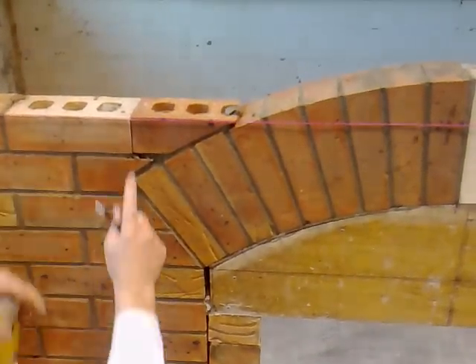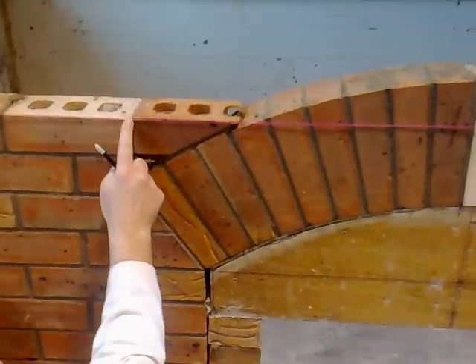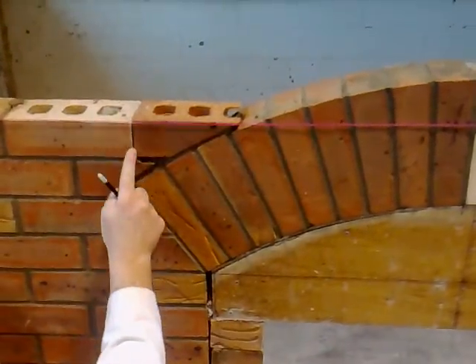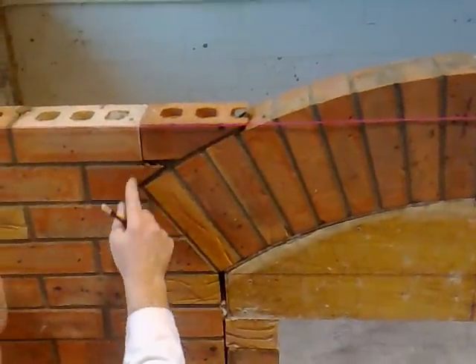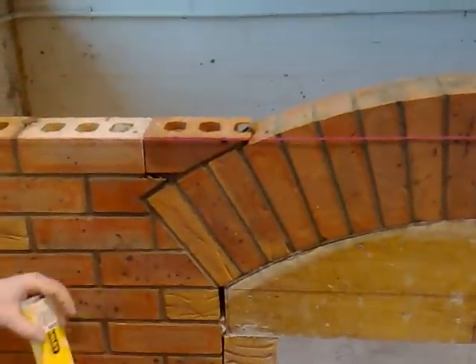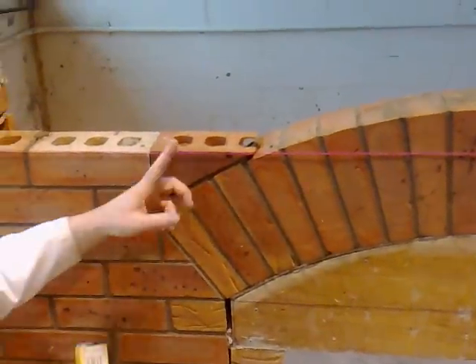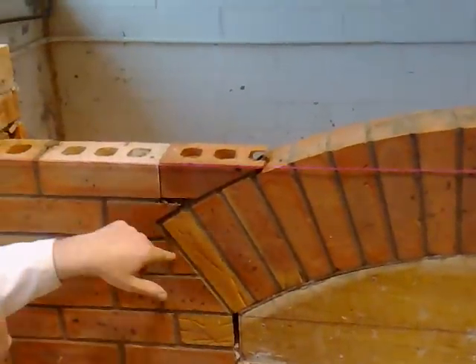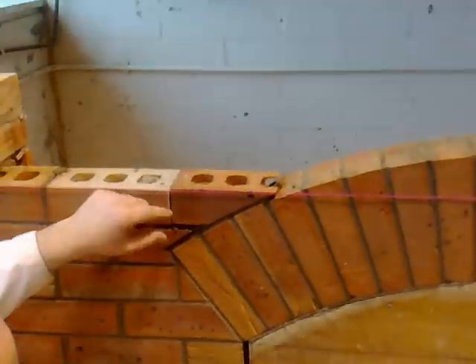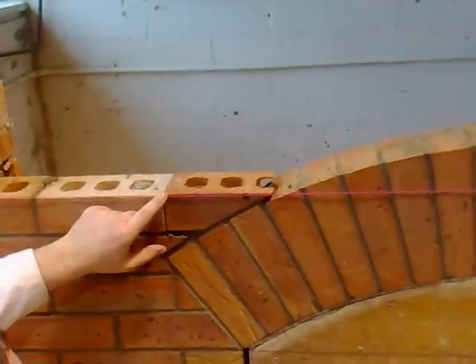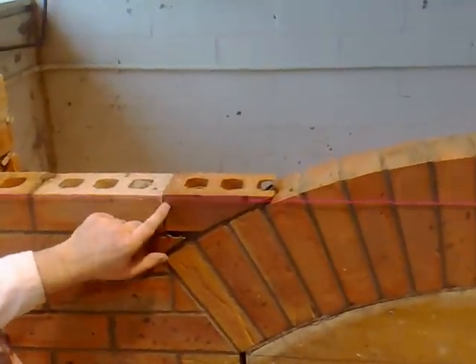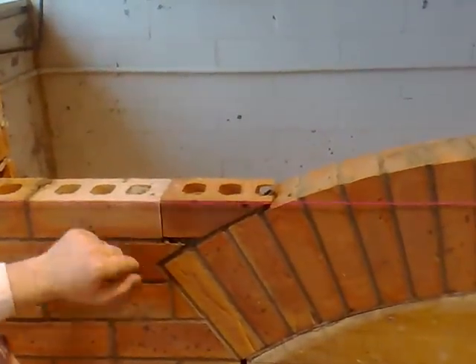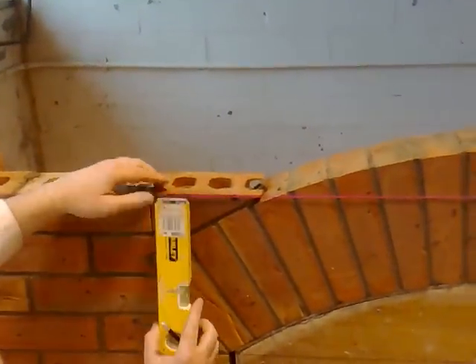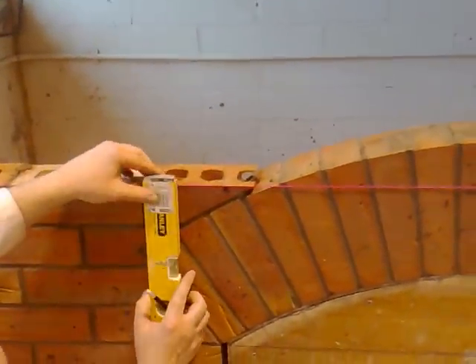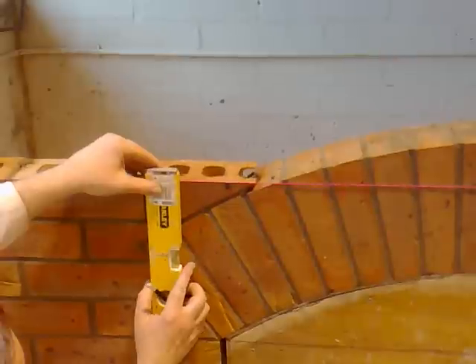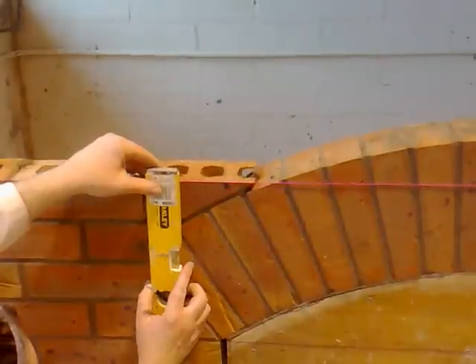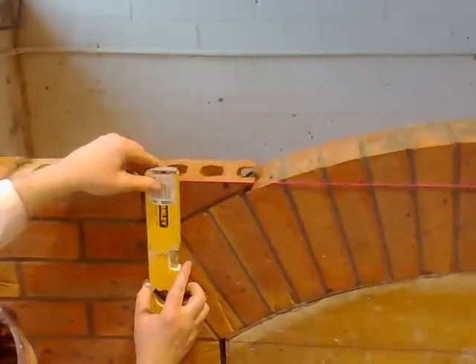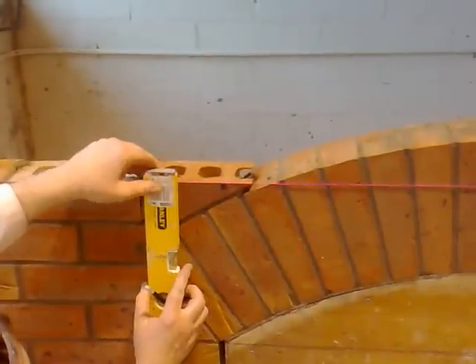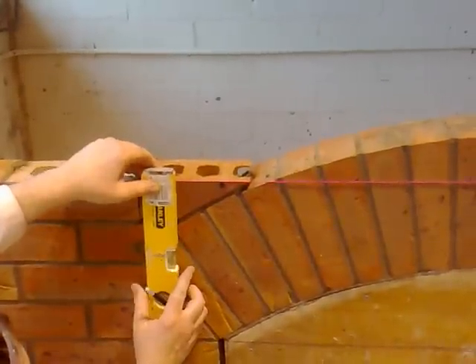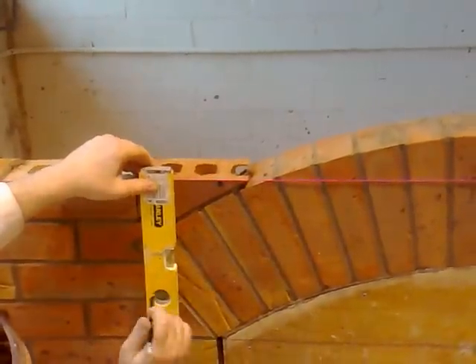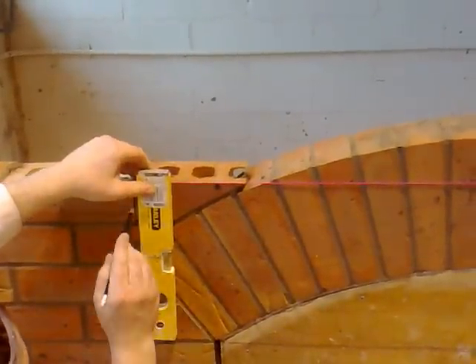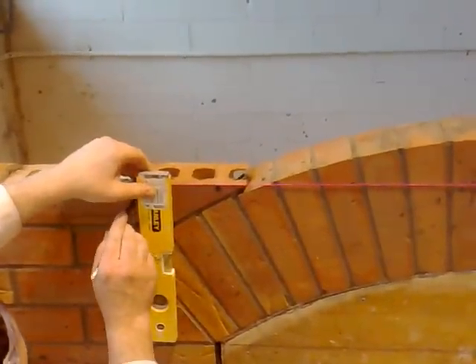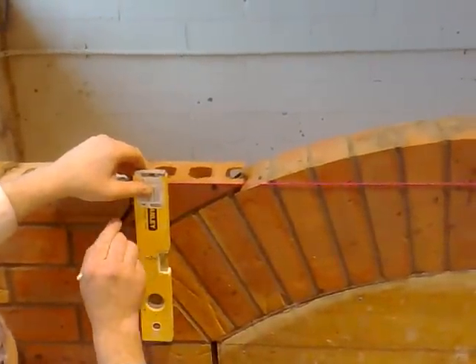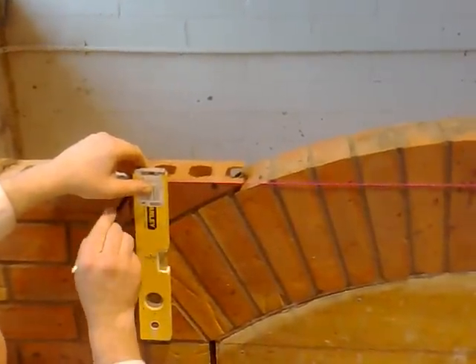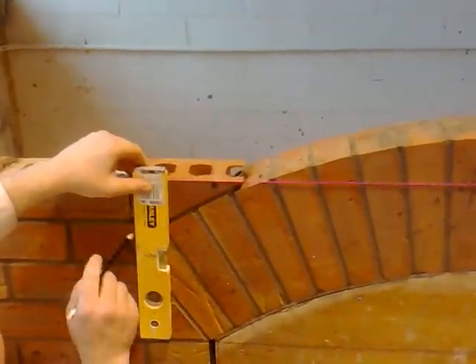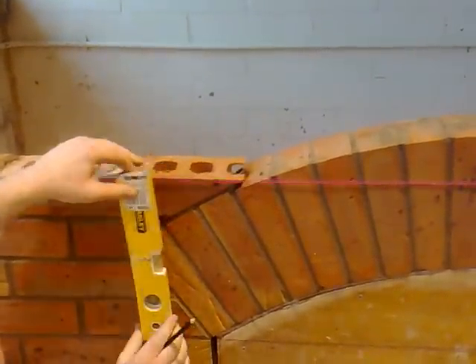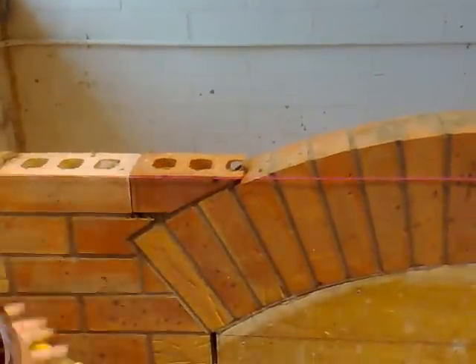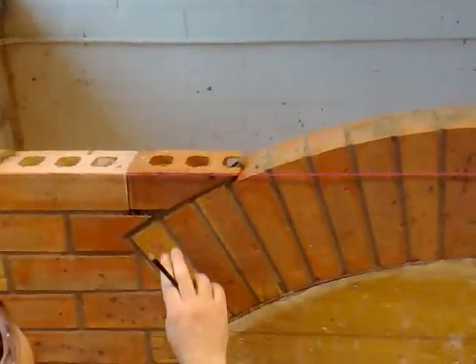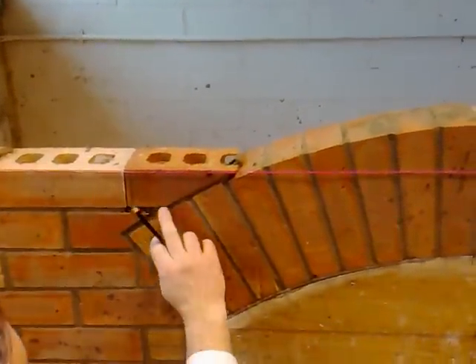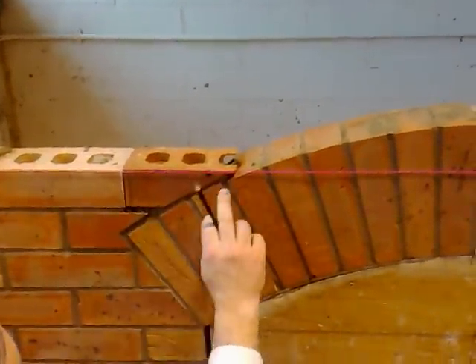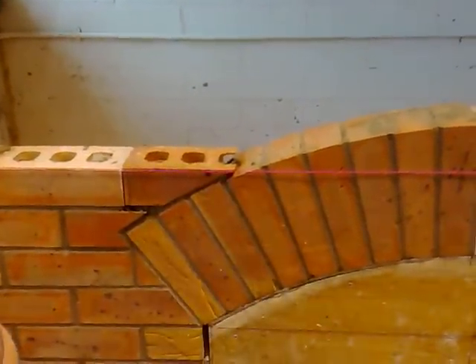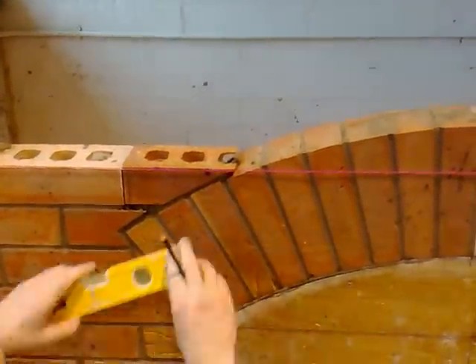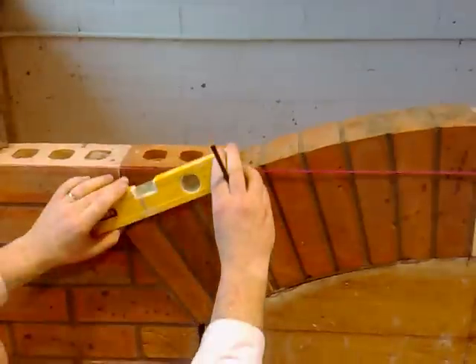For starters, we need a 10mm joint here. We want 10mm joints all the way around, so we're going to cut a 10mm joint off here. We want the 10mm joint up here as well.